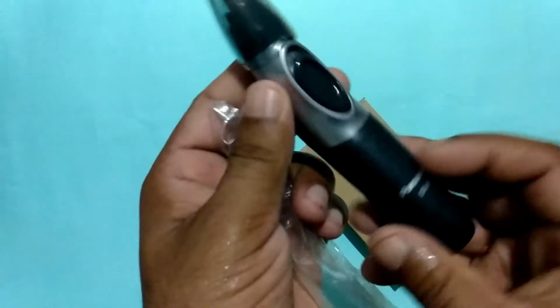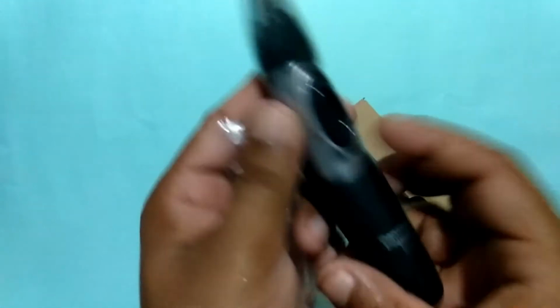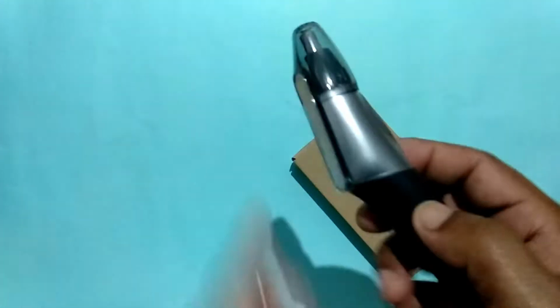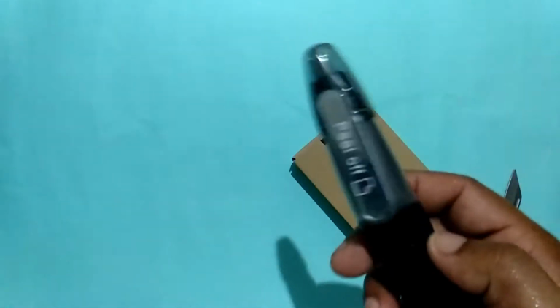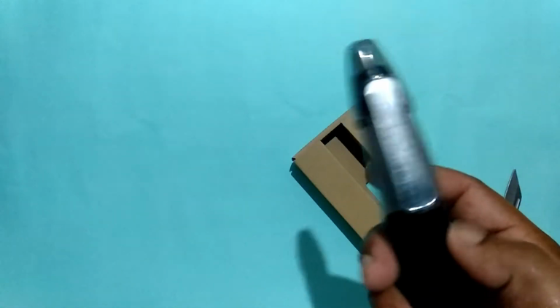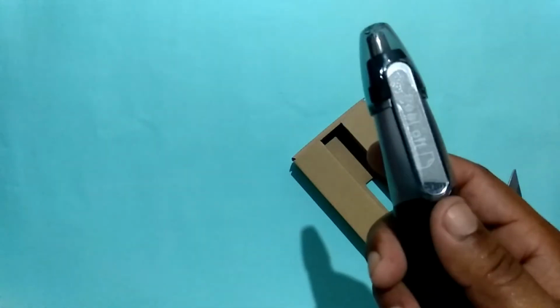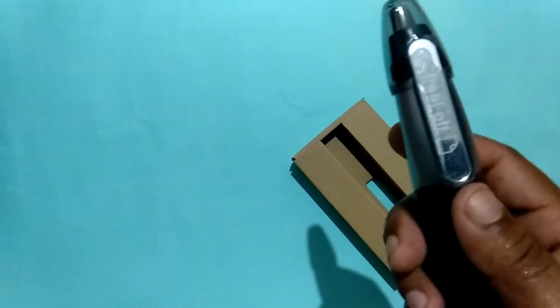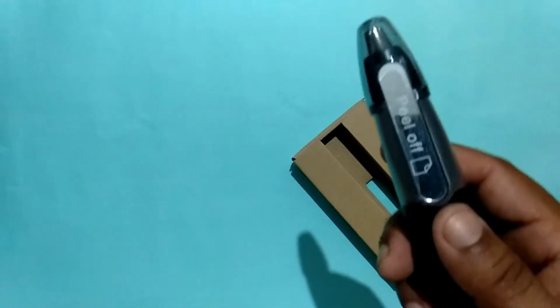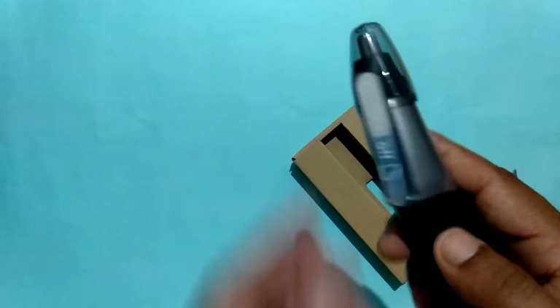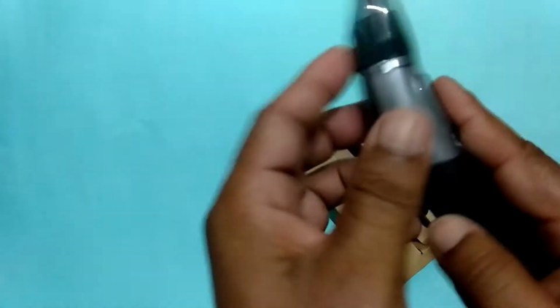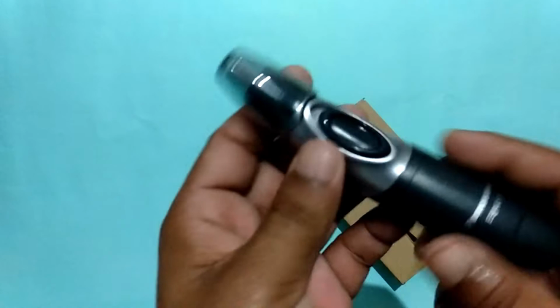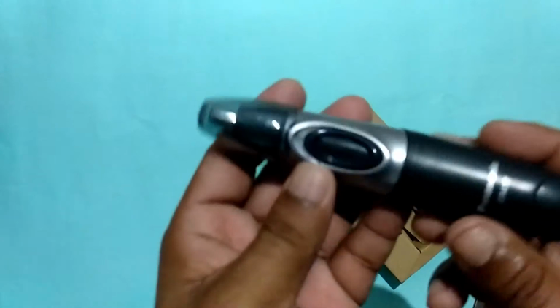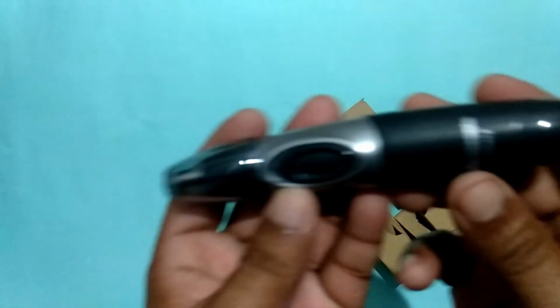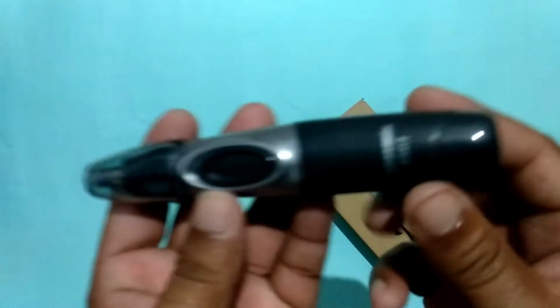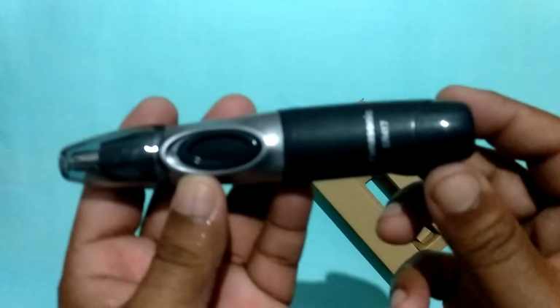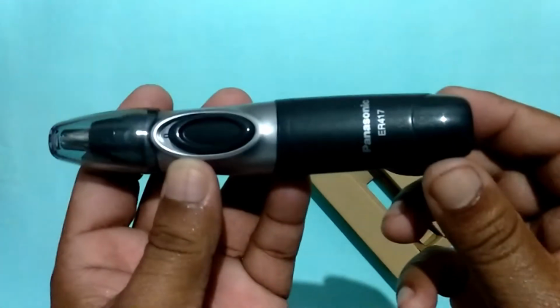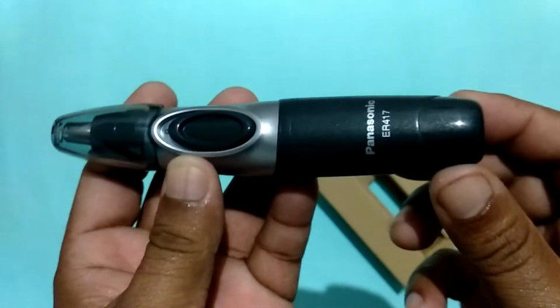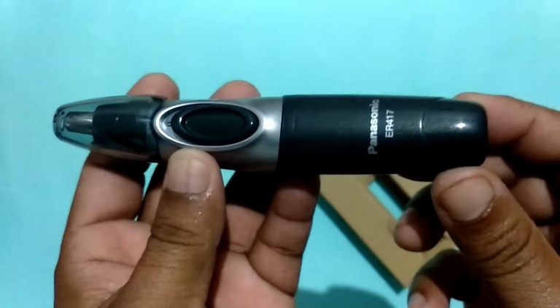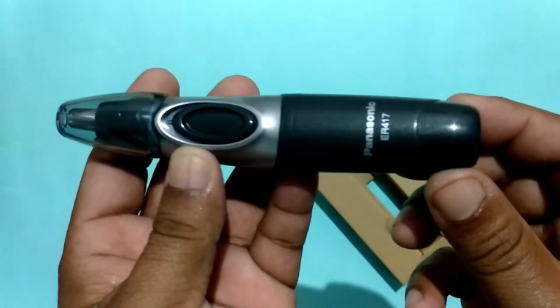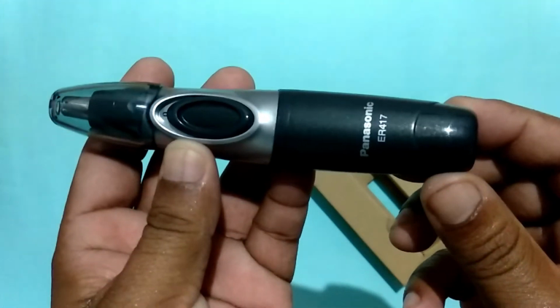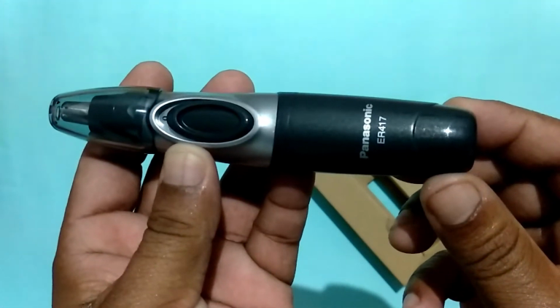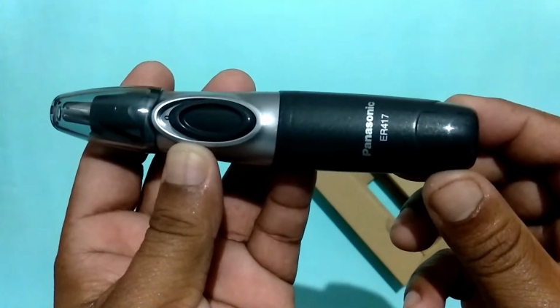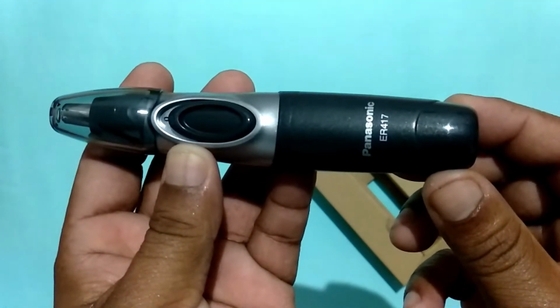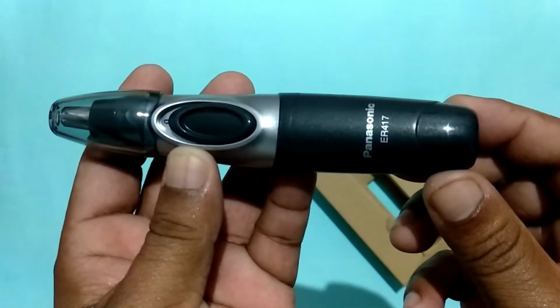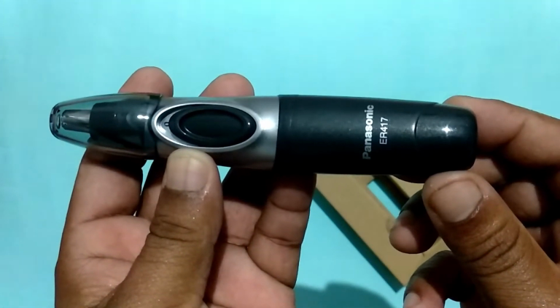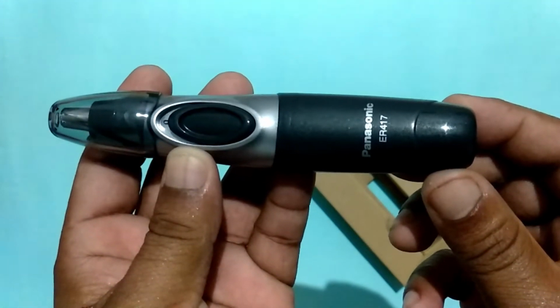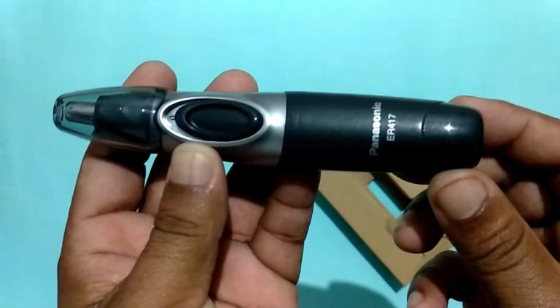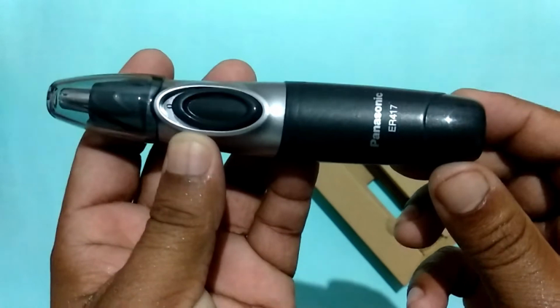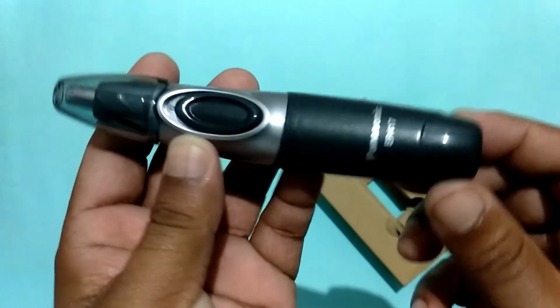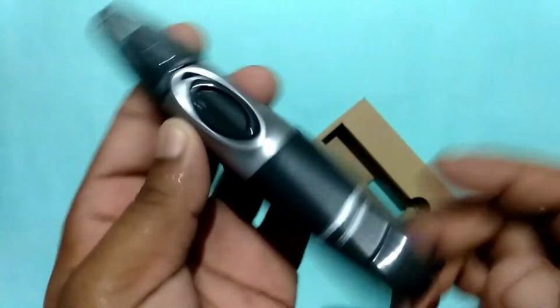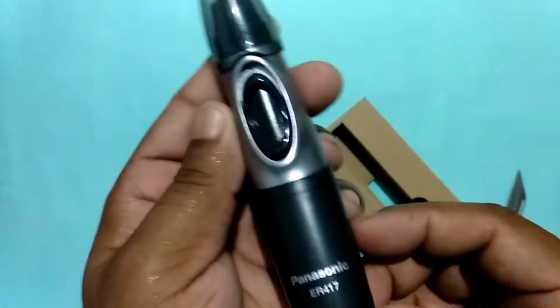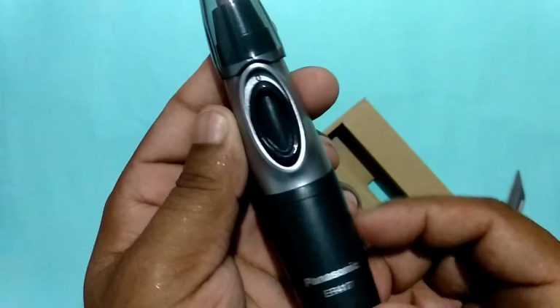This is premium quality. The body is built in plastic. This is Panasonic branding, and the model number is written on it. There is an on/off switch.